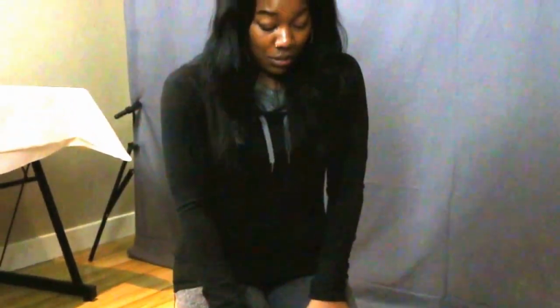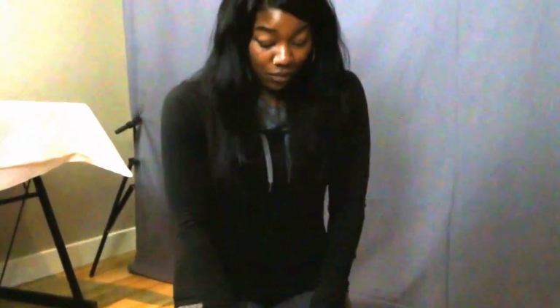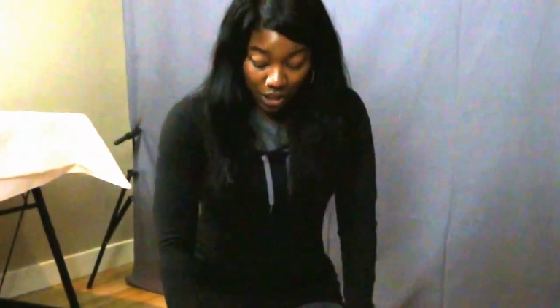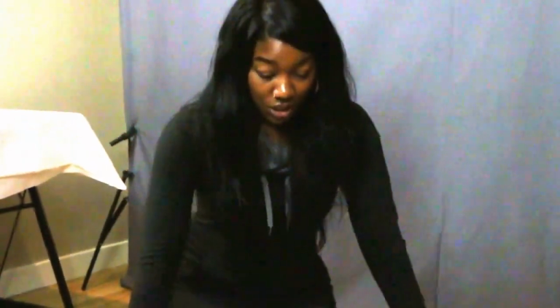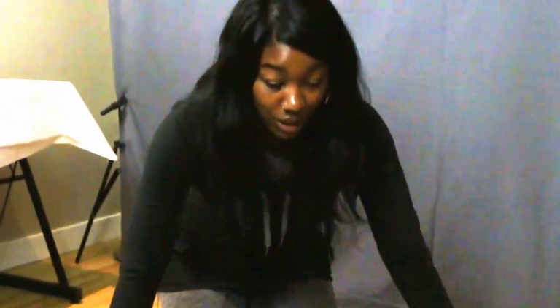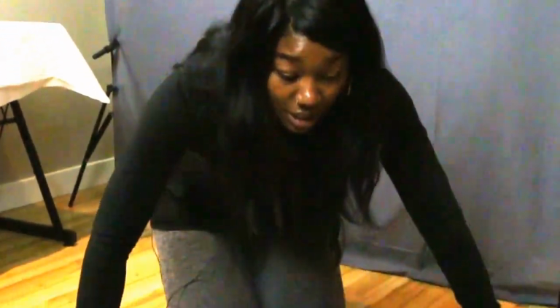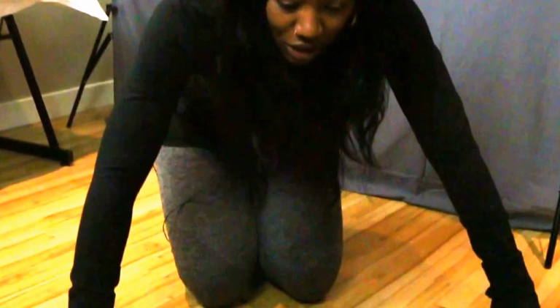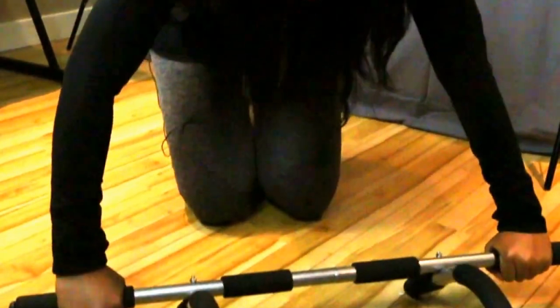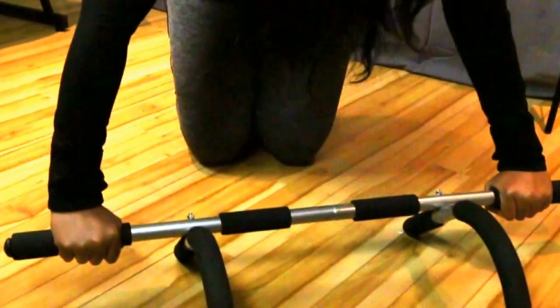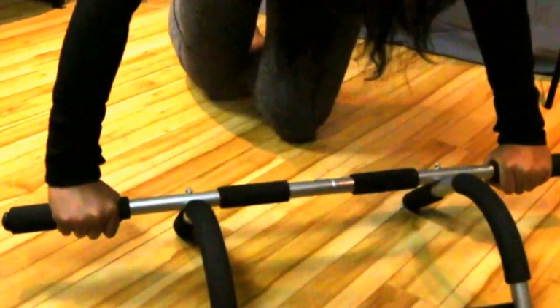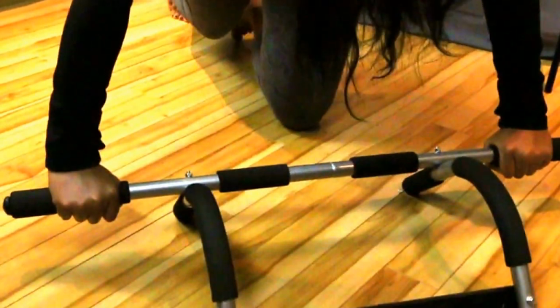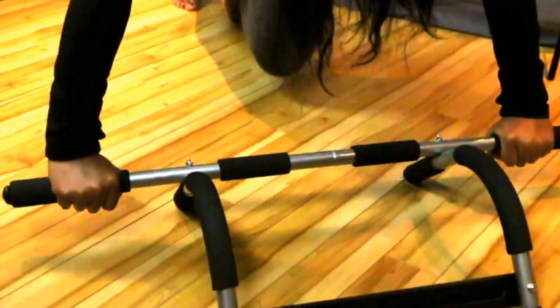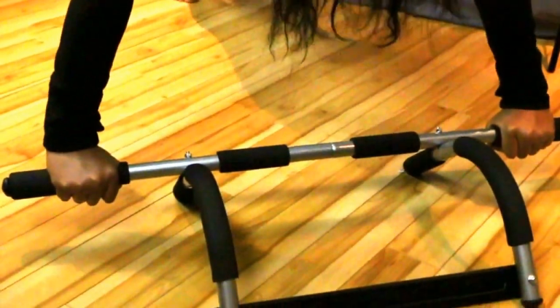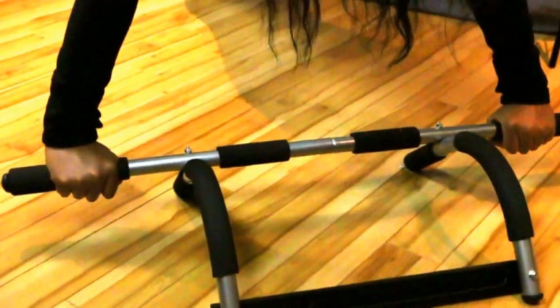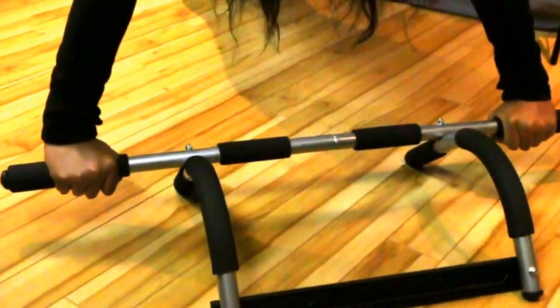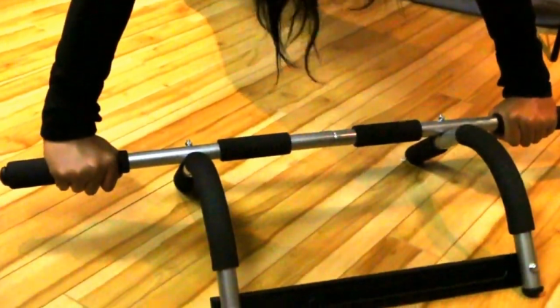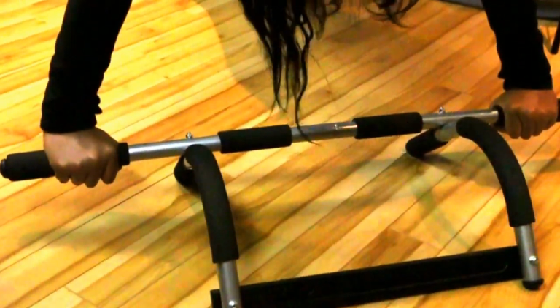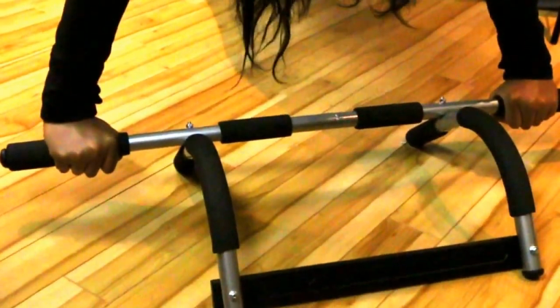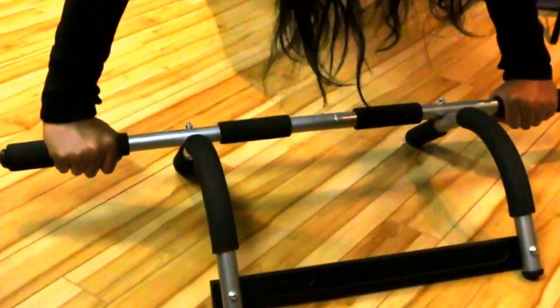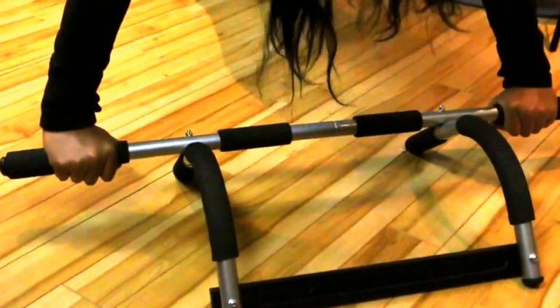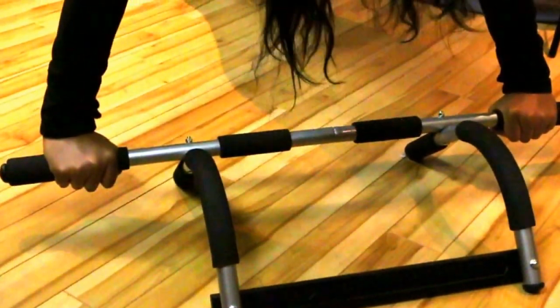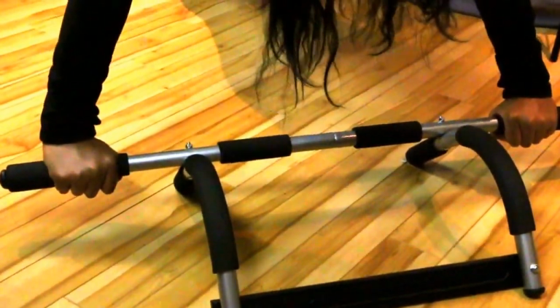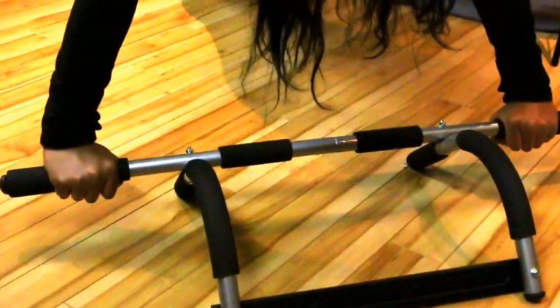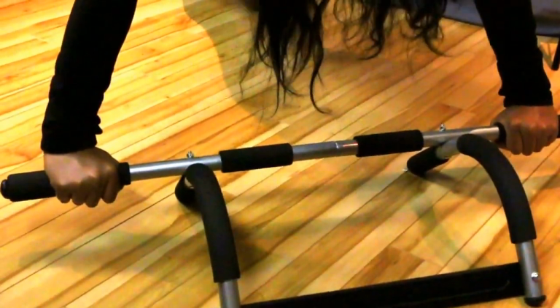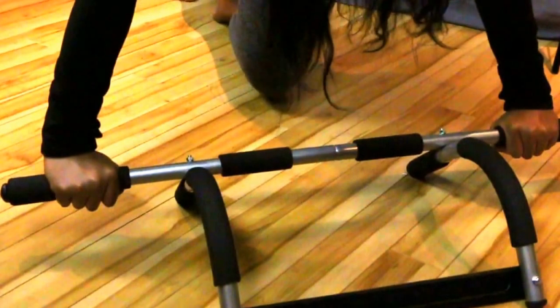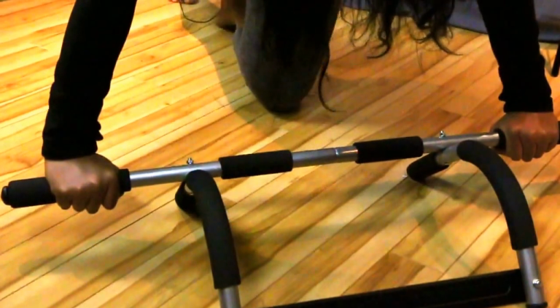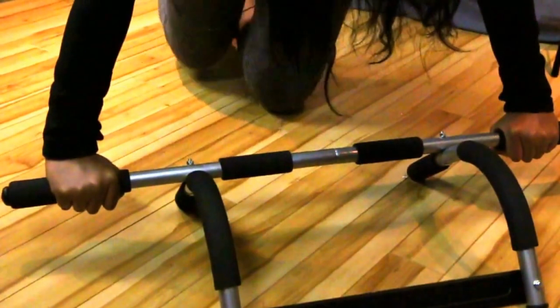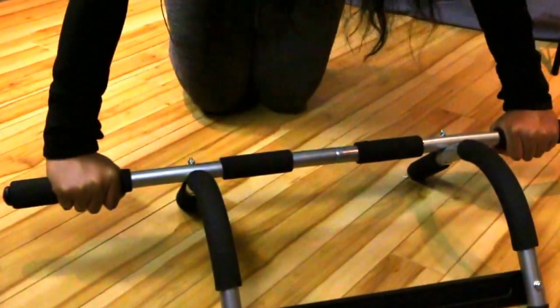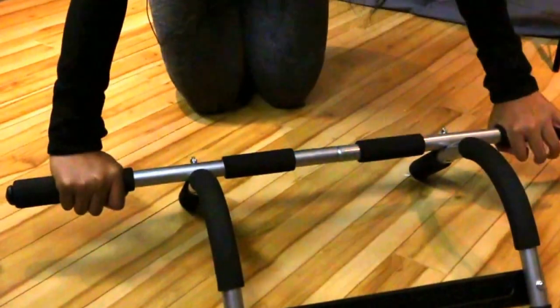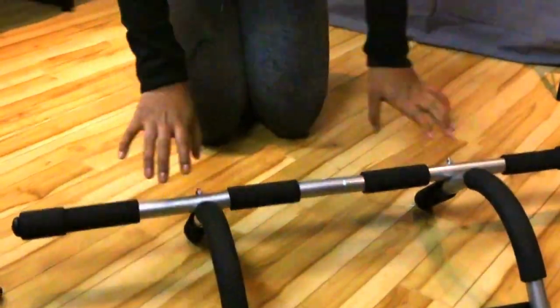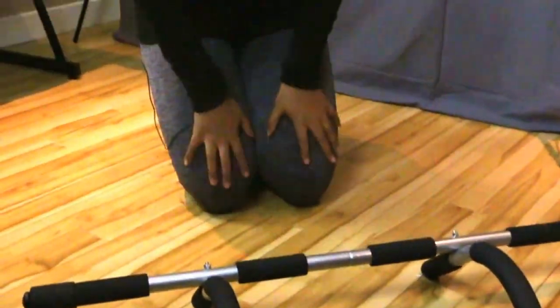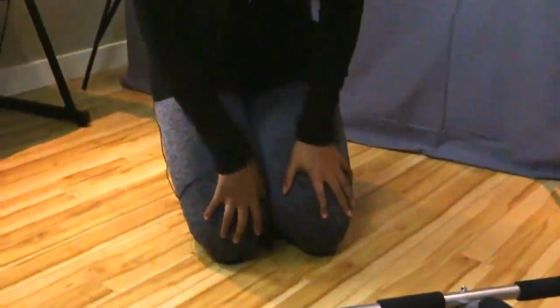The first thing you can do is a push-up. It should be good for that — it feels nice and sturdy. You shouldn't have any problems doing that.